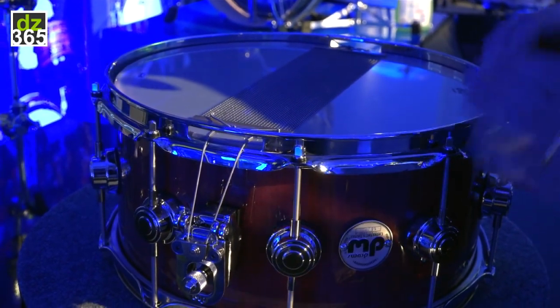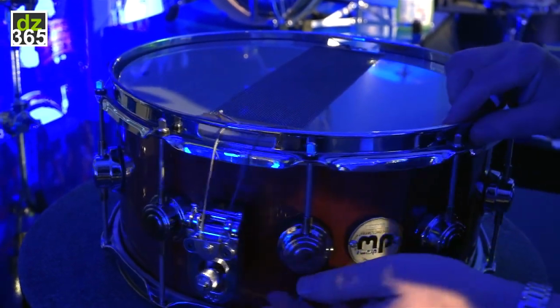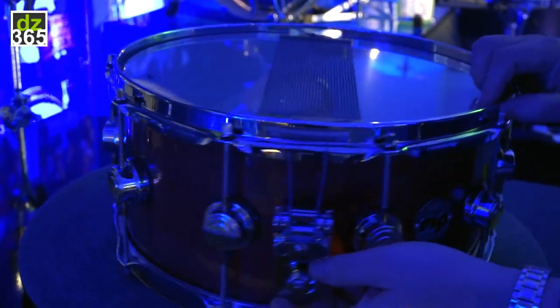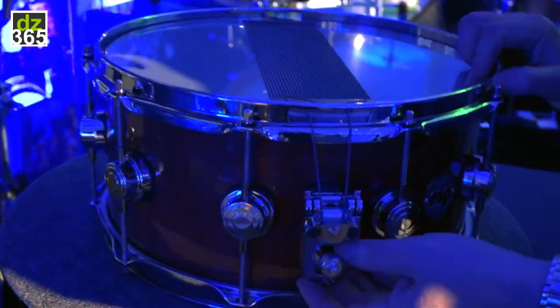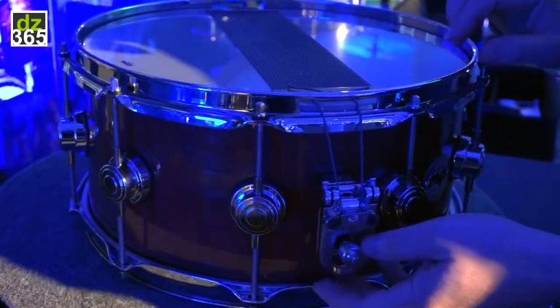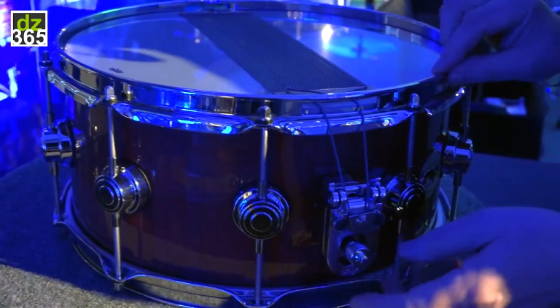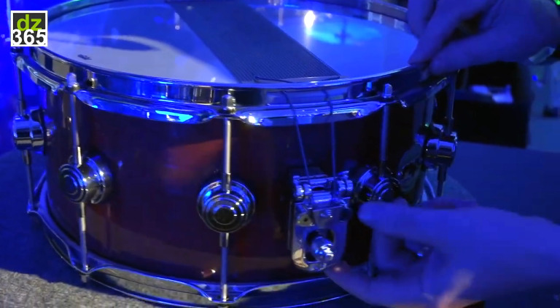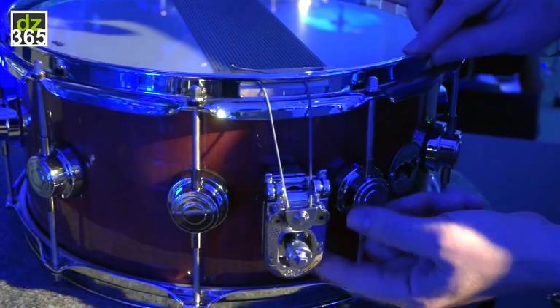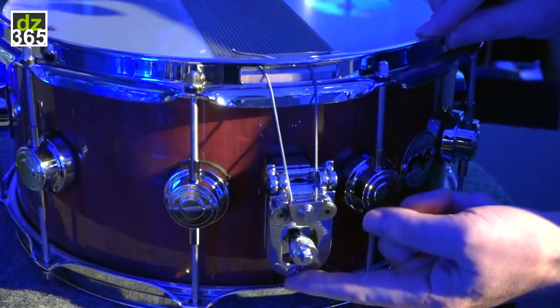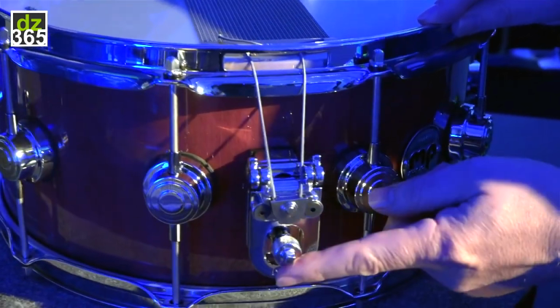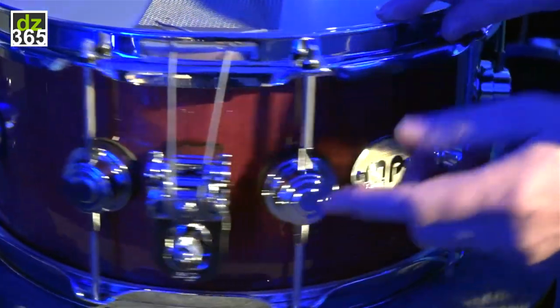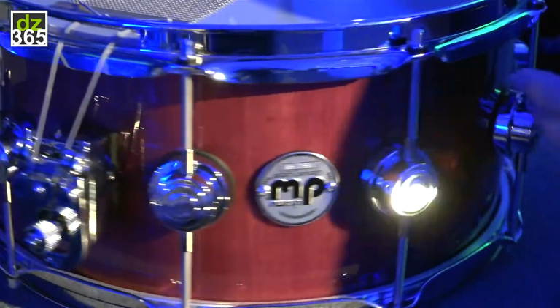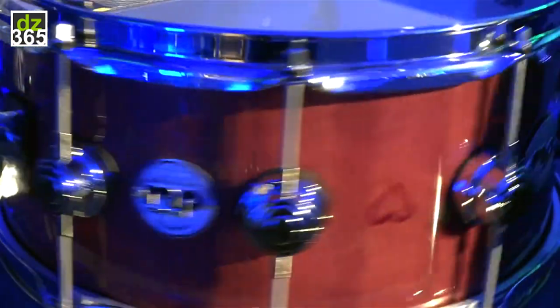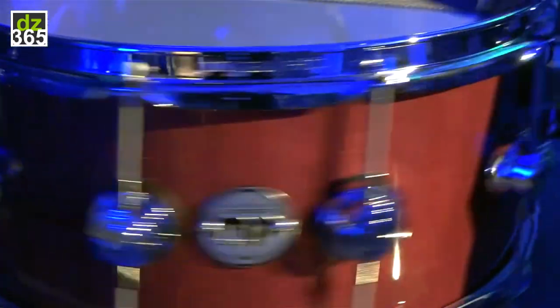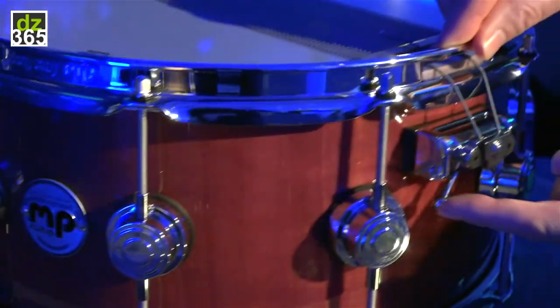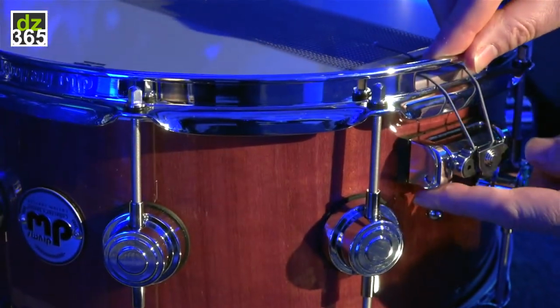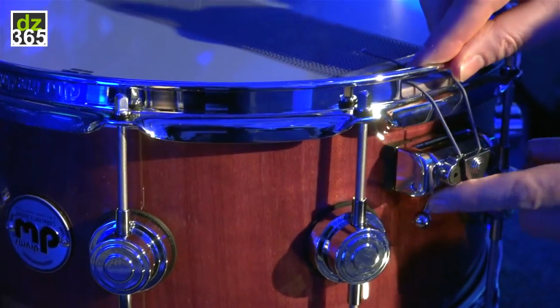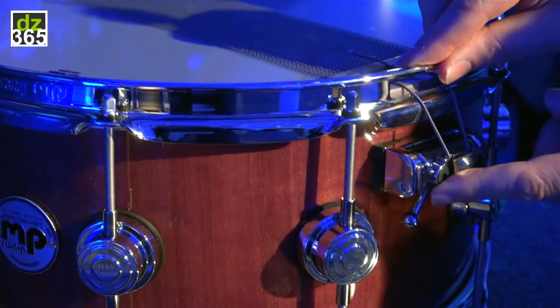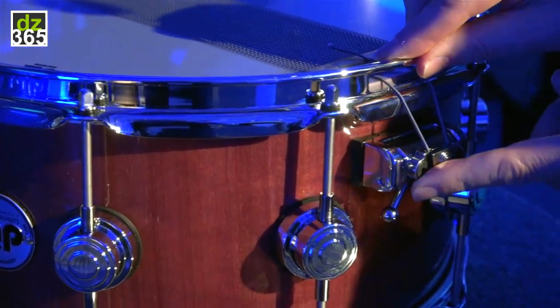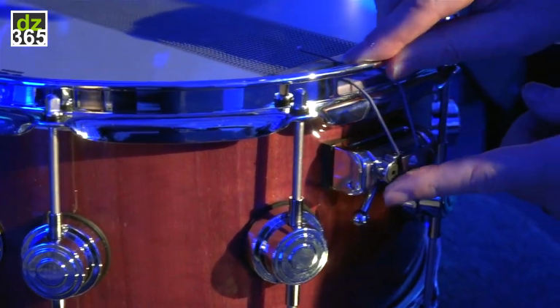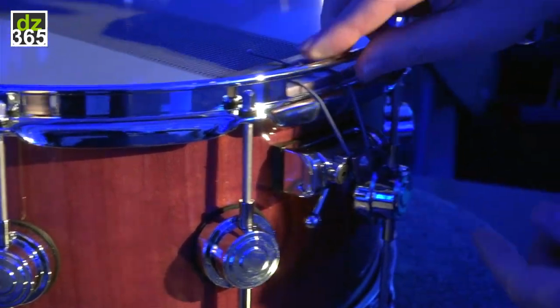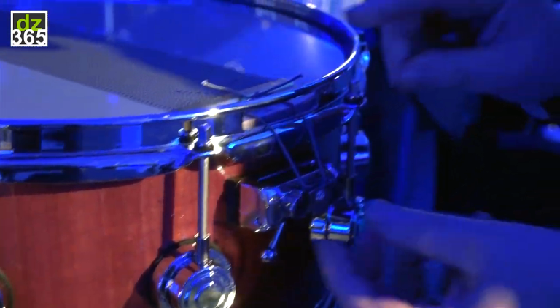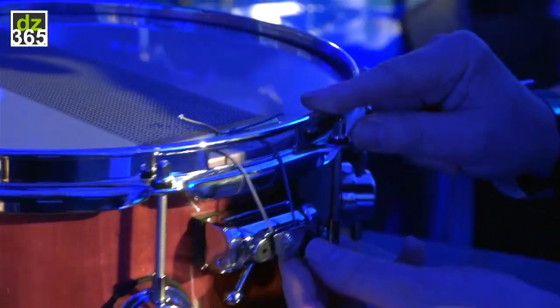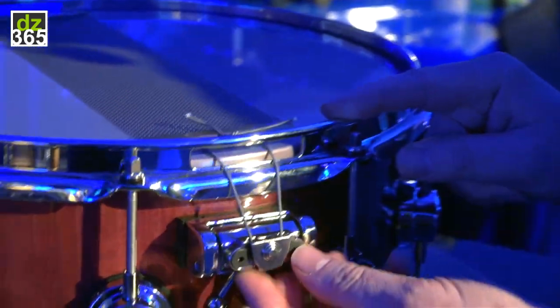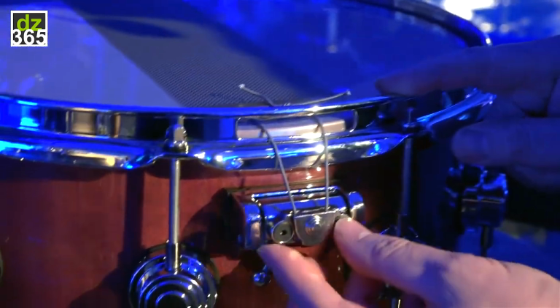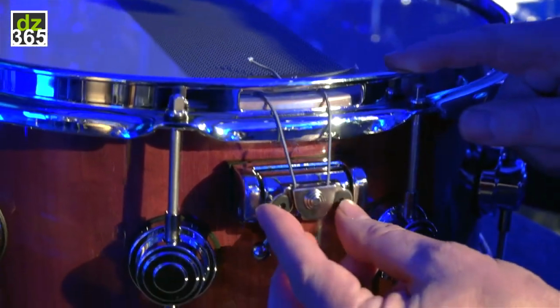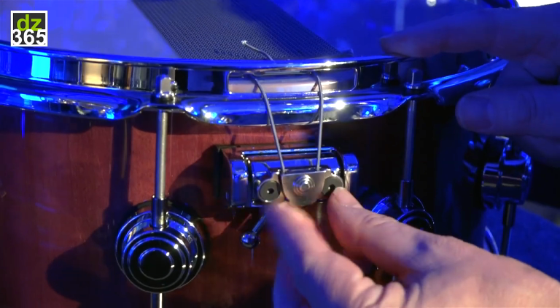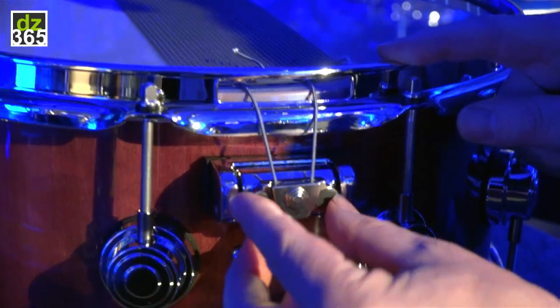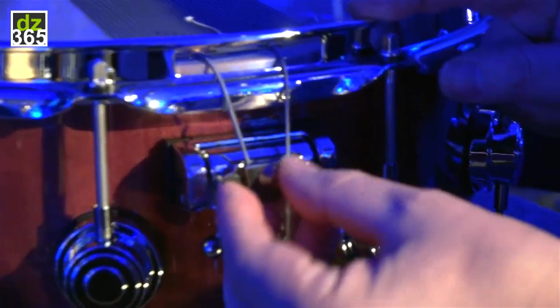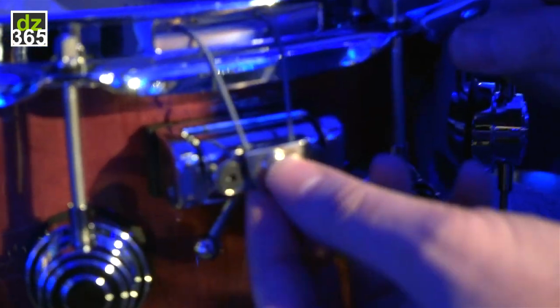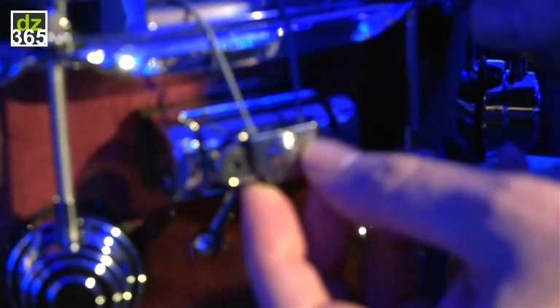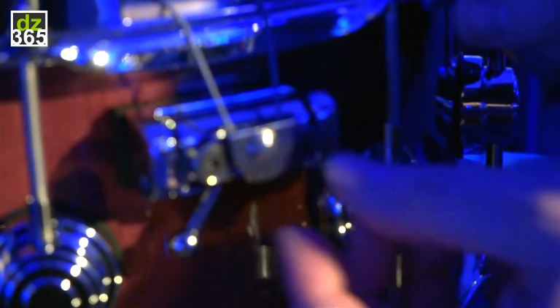This will fit through any DW snare drum with a mag plate and the three-position butt. This is the actual retrofit itself.